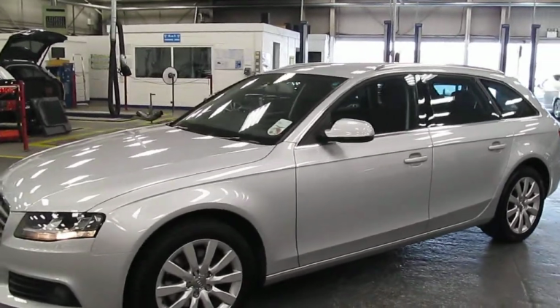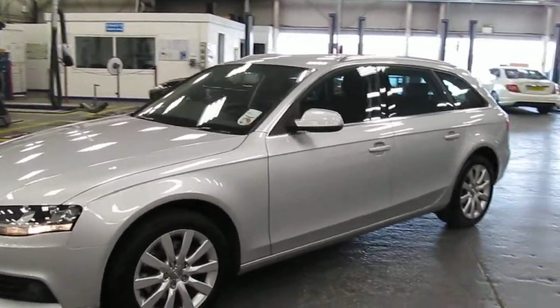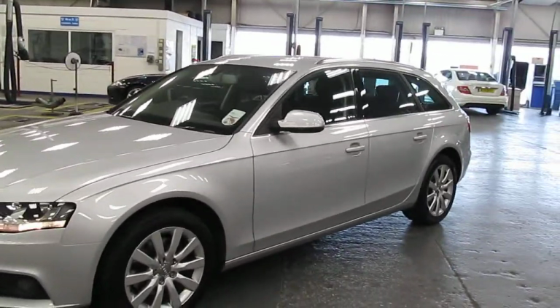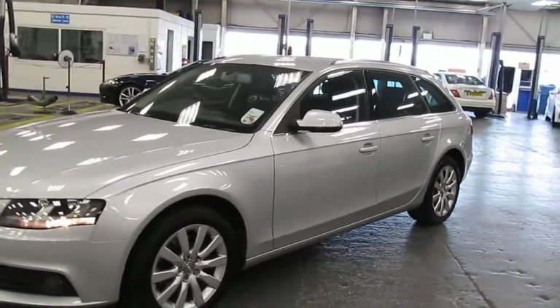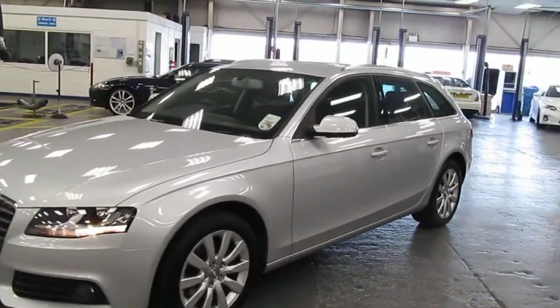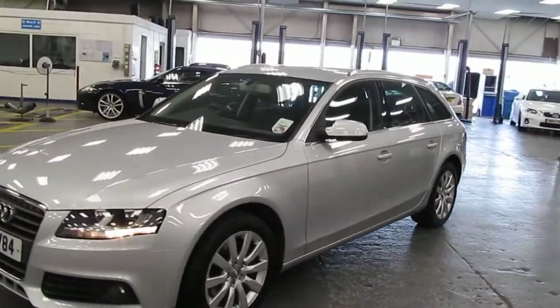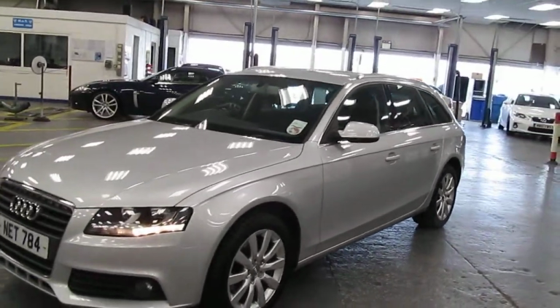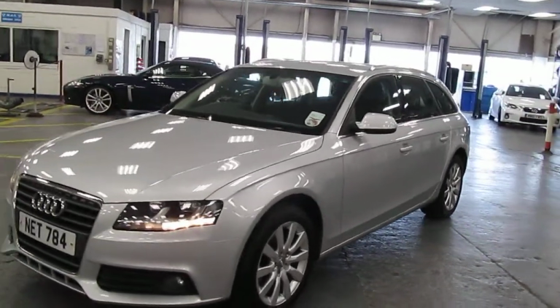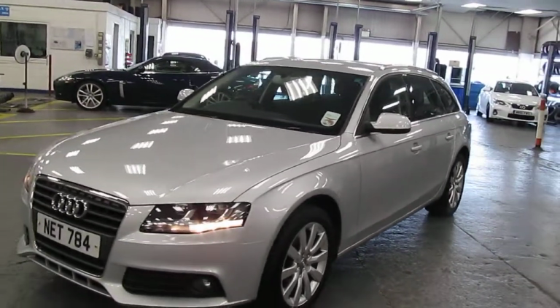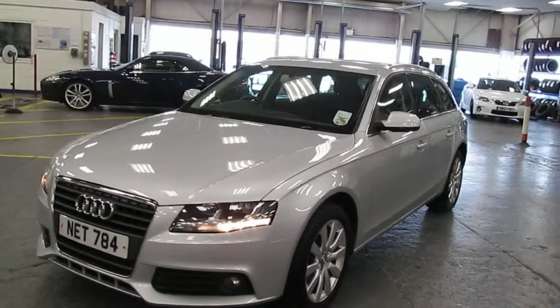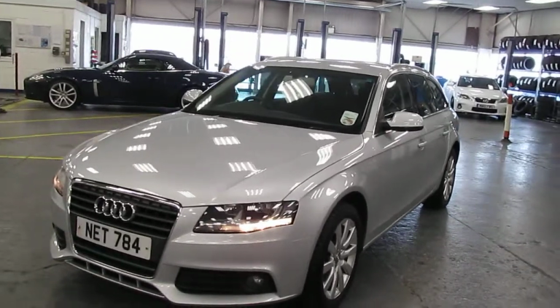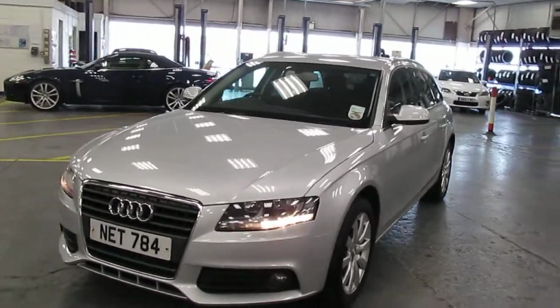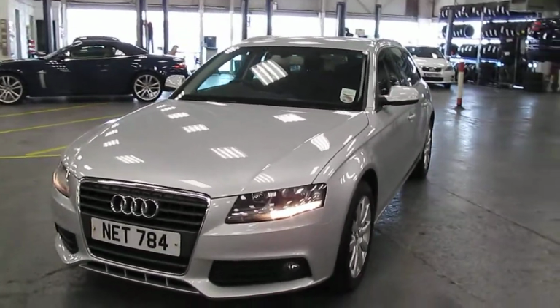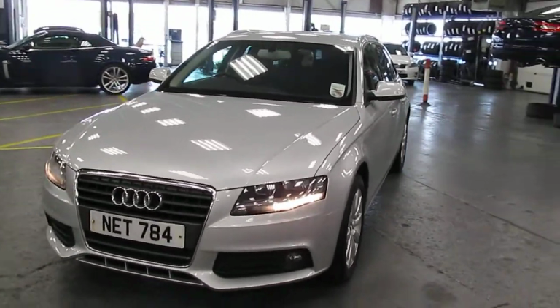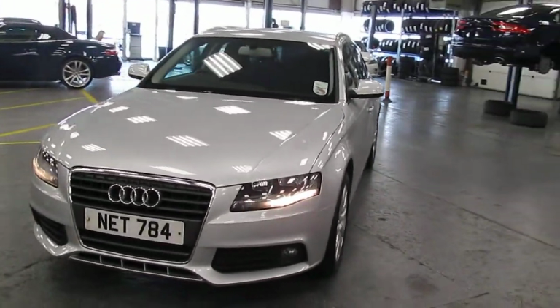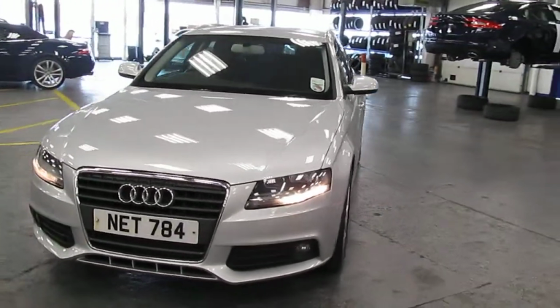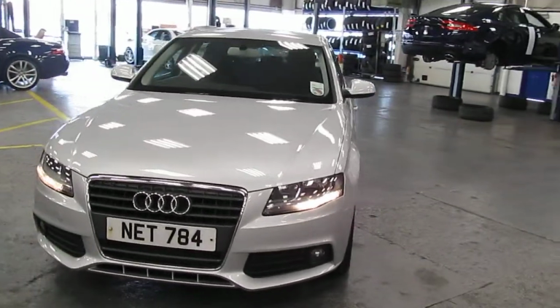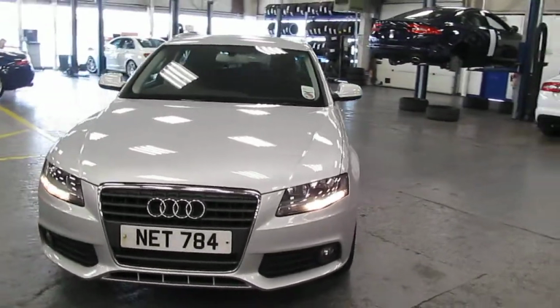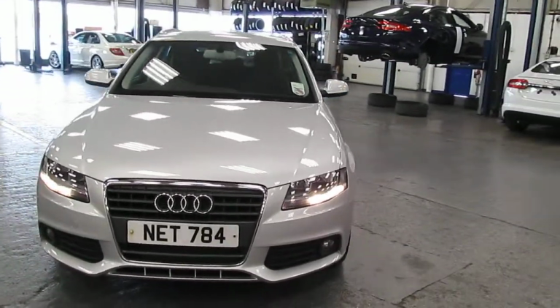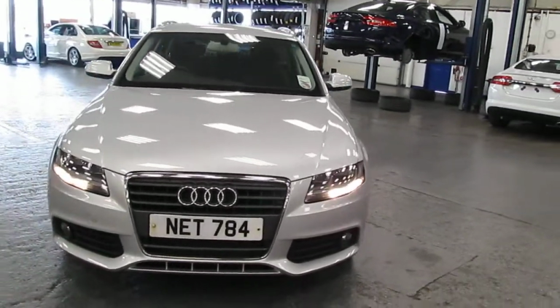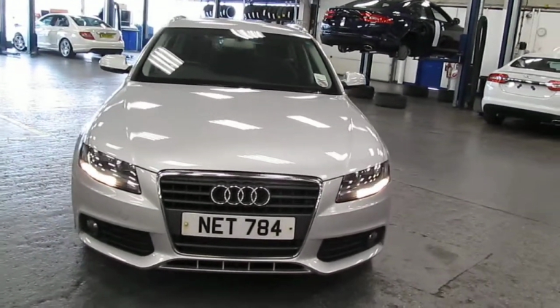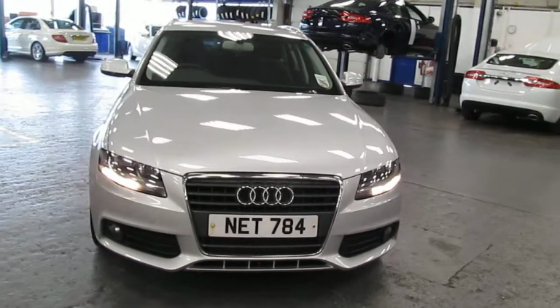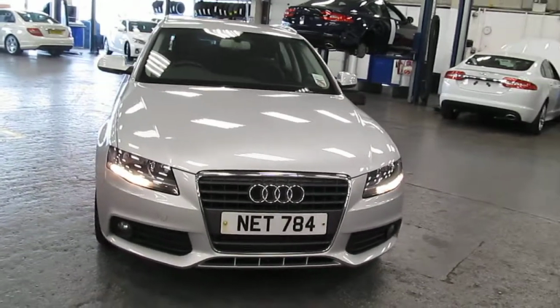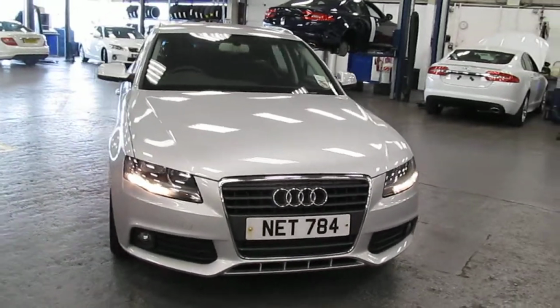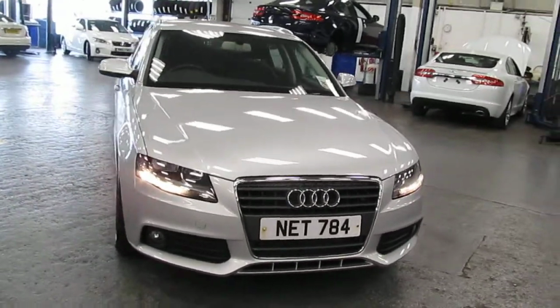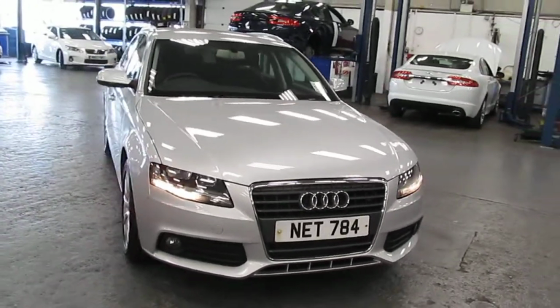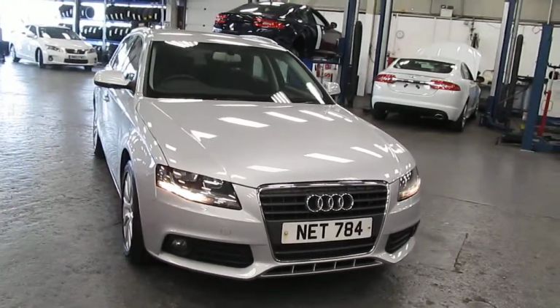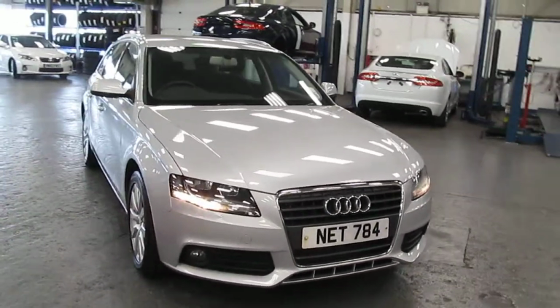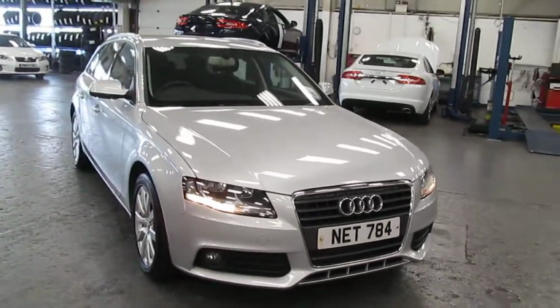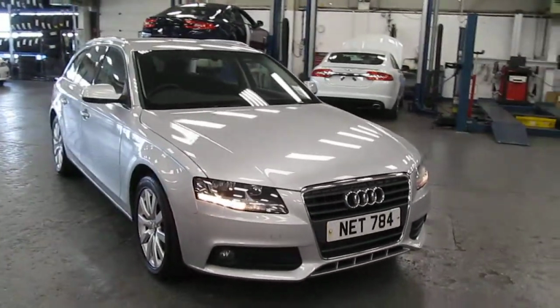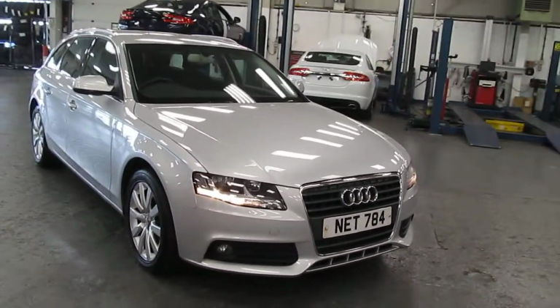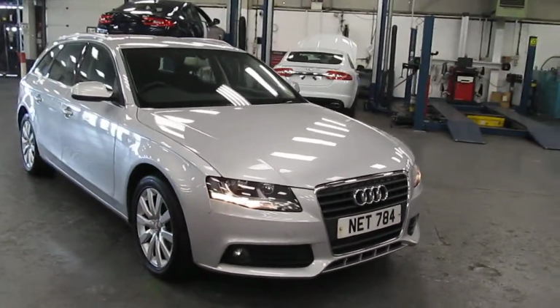The front tyres are showing 3mm across the tread and the rear tyres are showing 3 to 4mm across the tread. The car has been subject to a cherish transfer, but we should have the V5 back by the time you see this video.